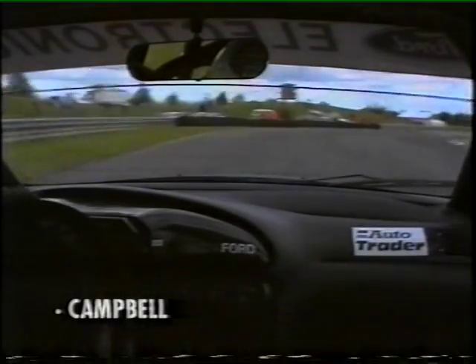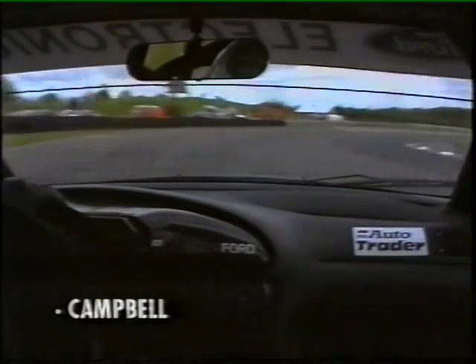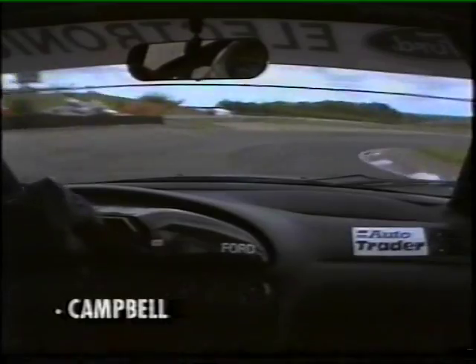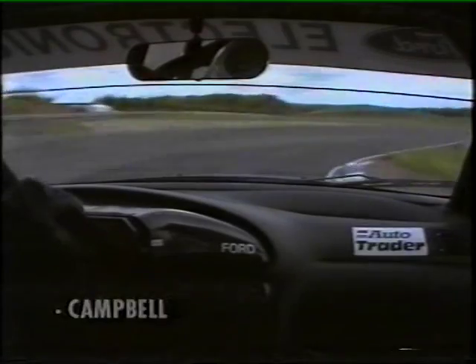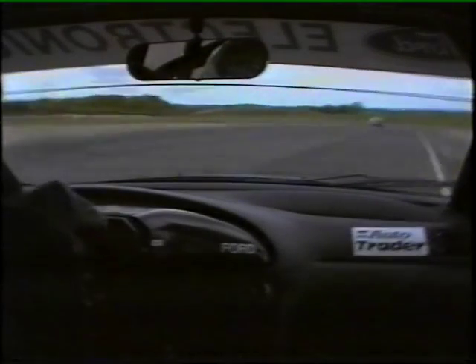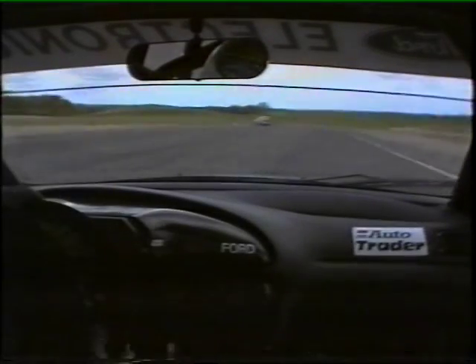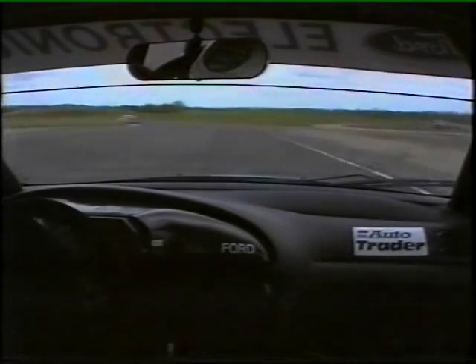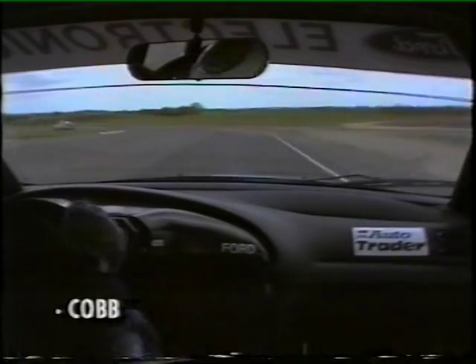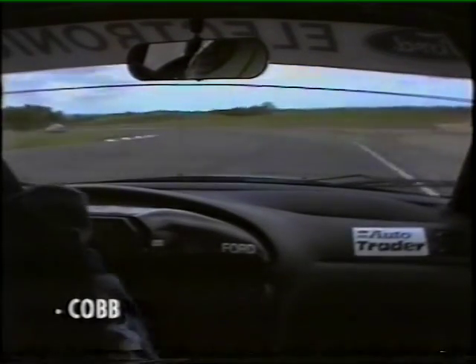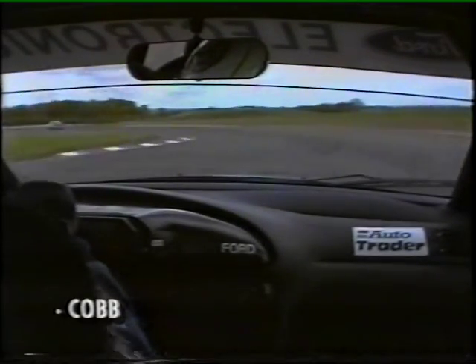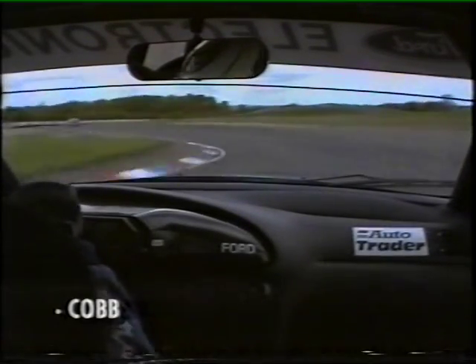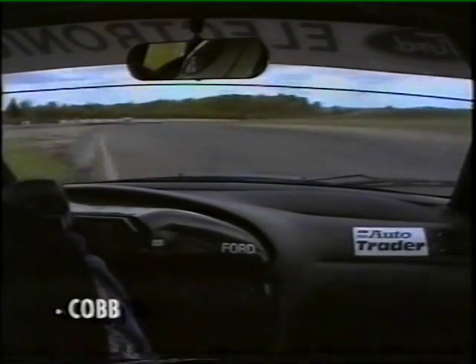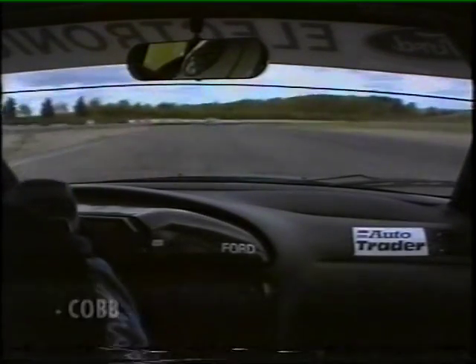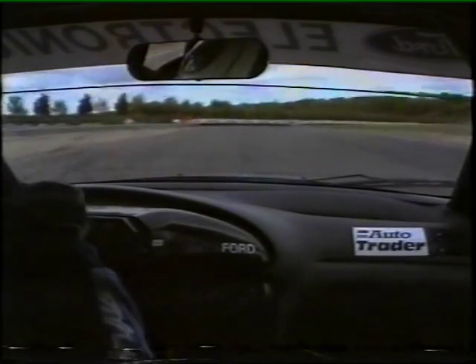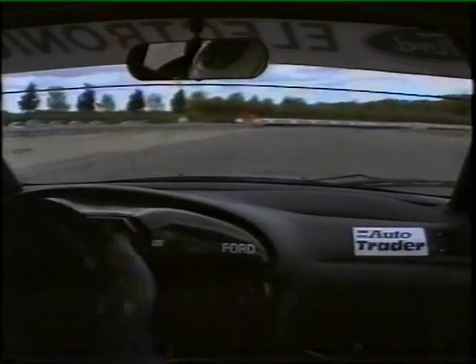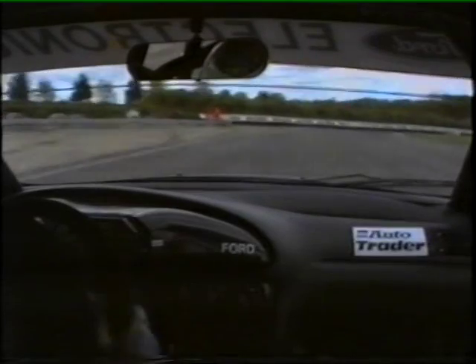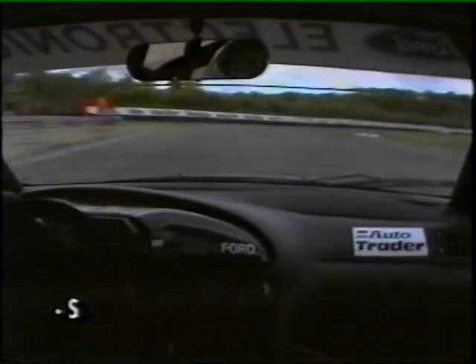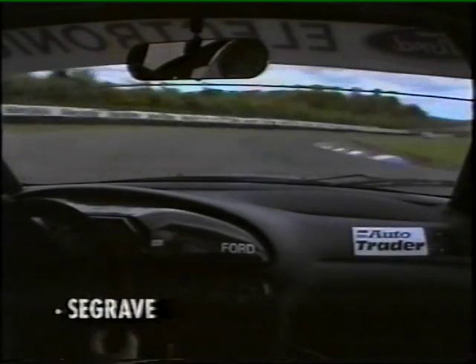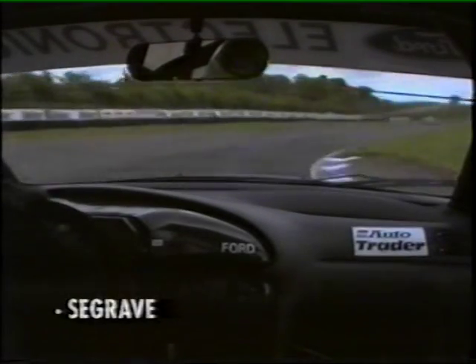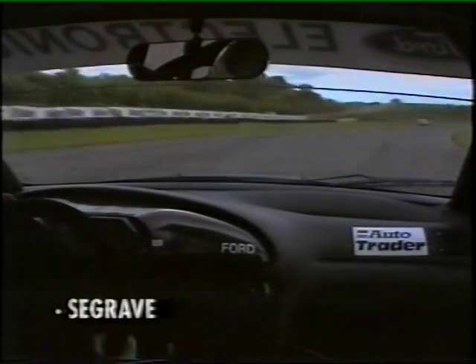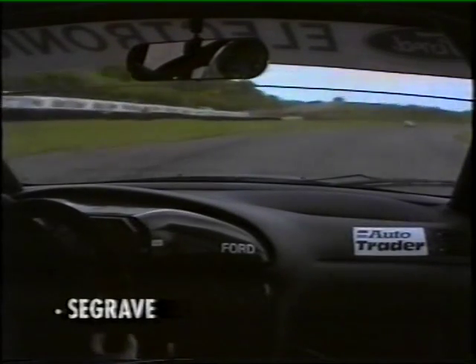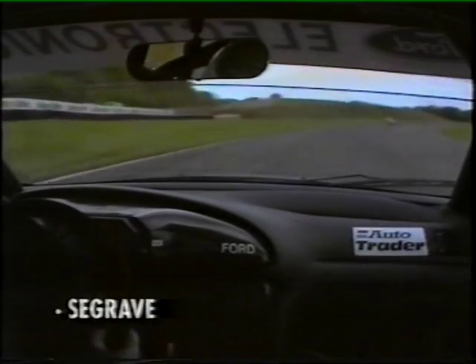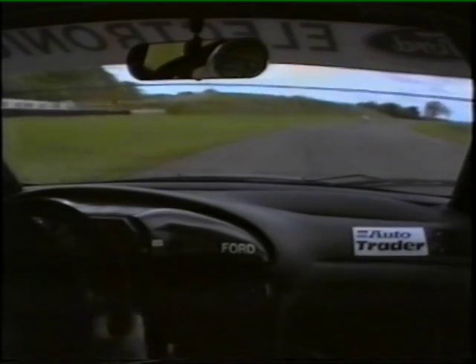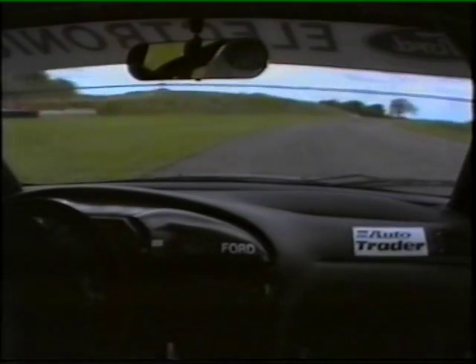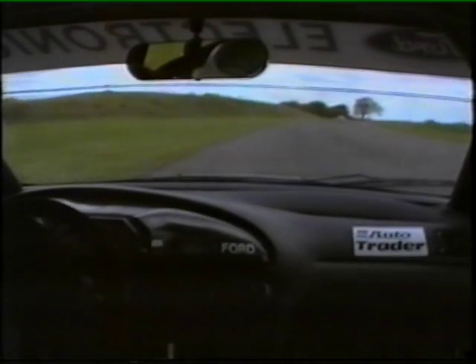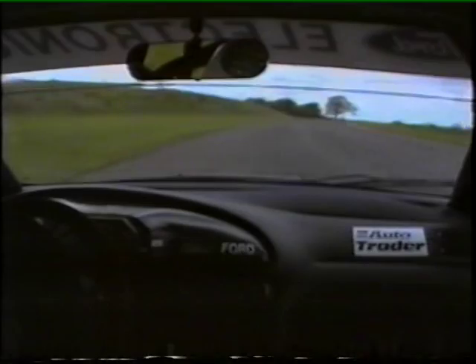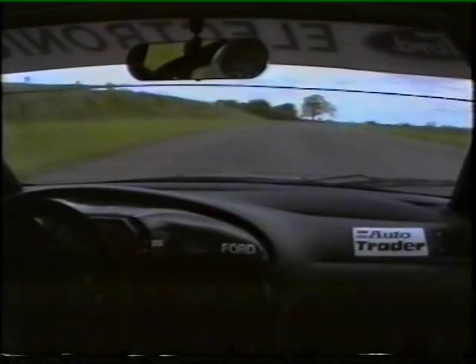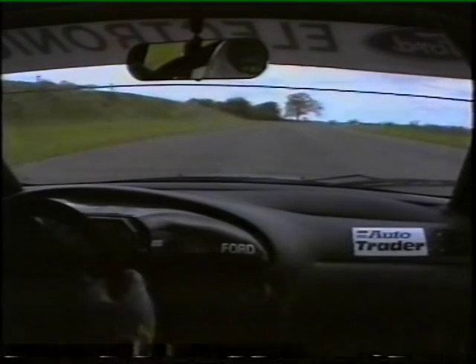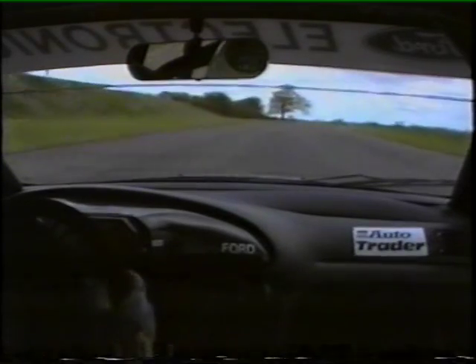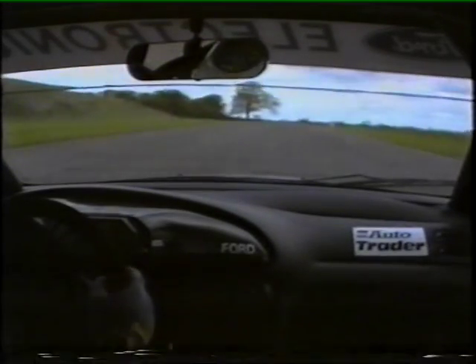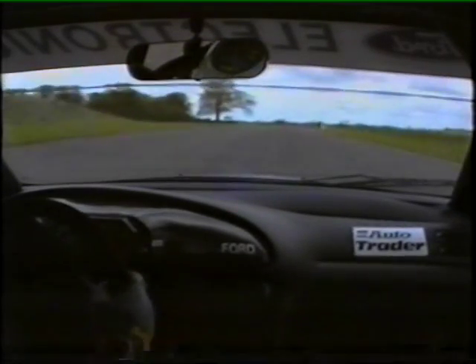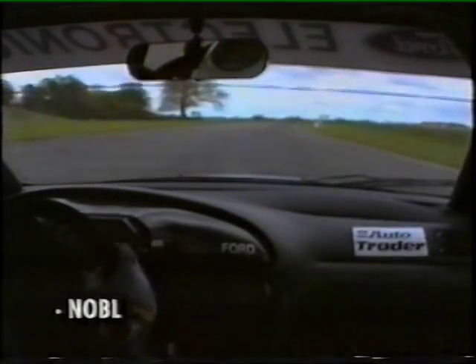So we're exiting out of the complex. Through Seagrove — a bit of a bump there, tends to throw the car into an understeer situation. Heading up towards Noble, flat out in fifth gear, on the limiter.